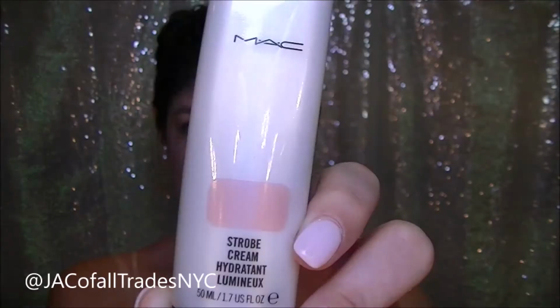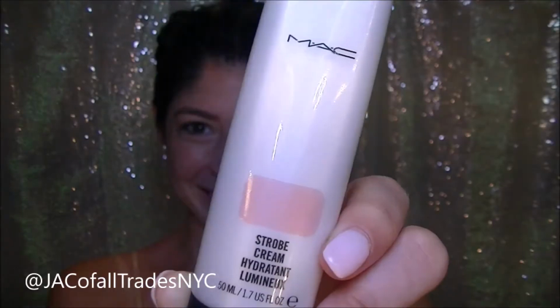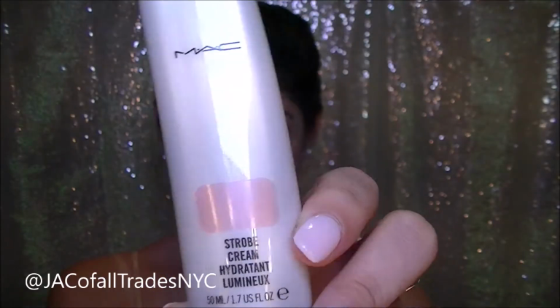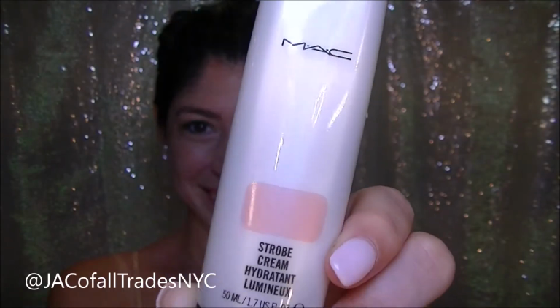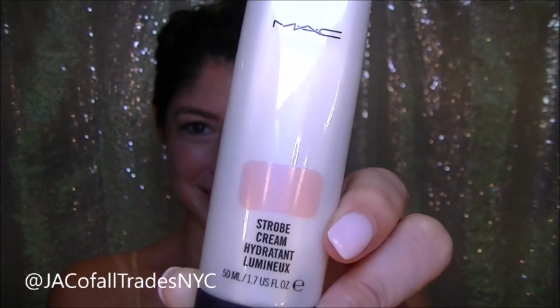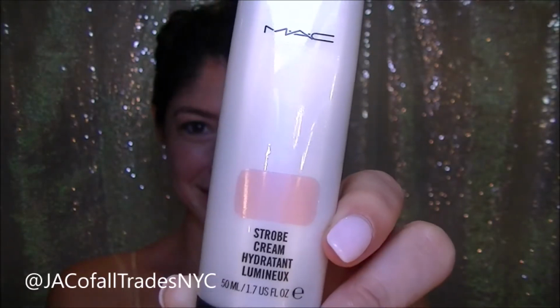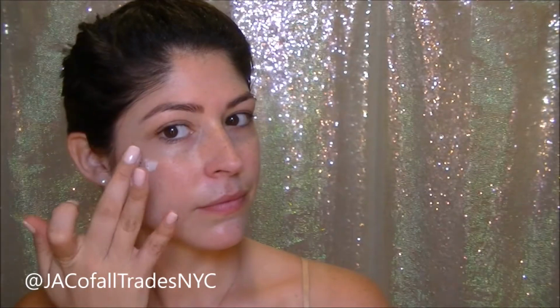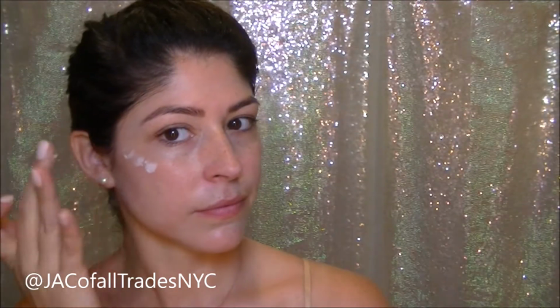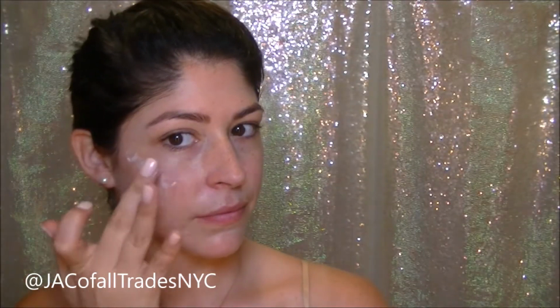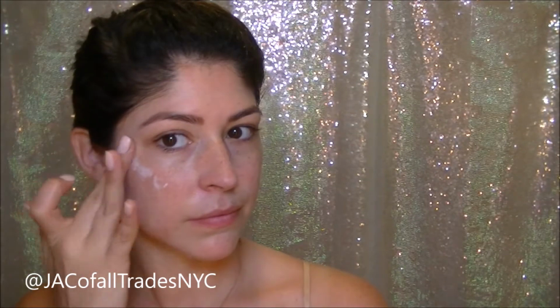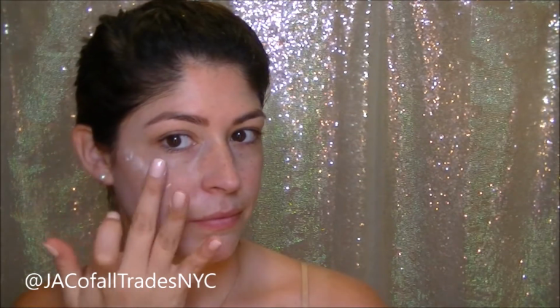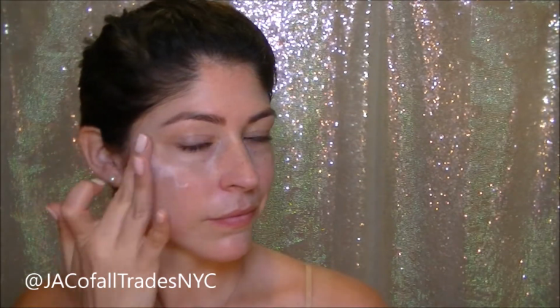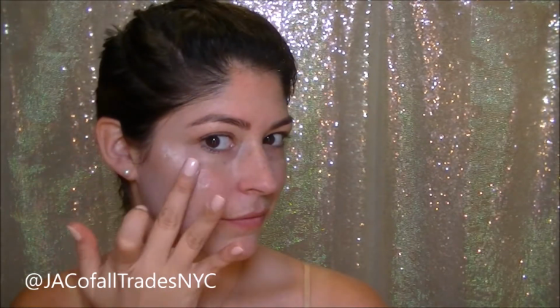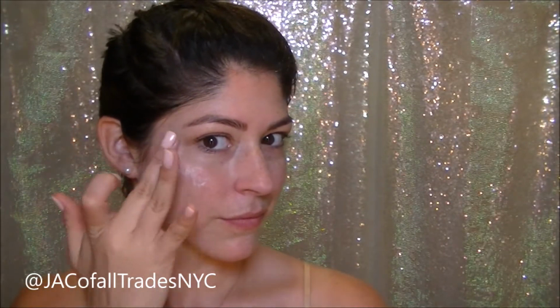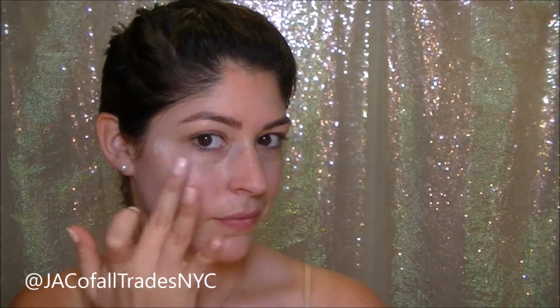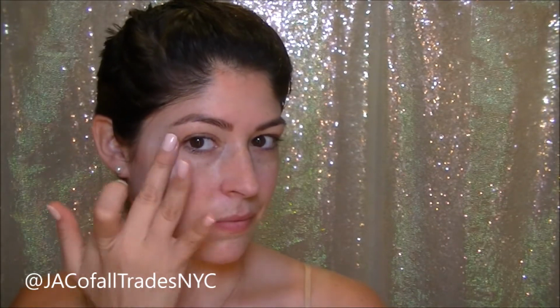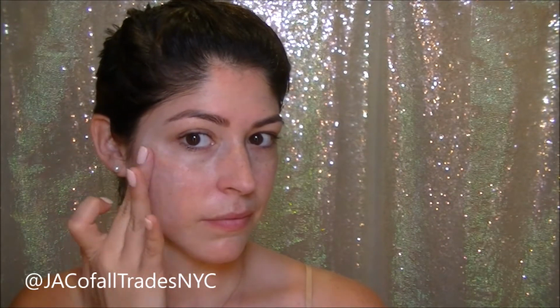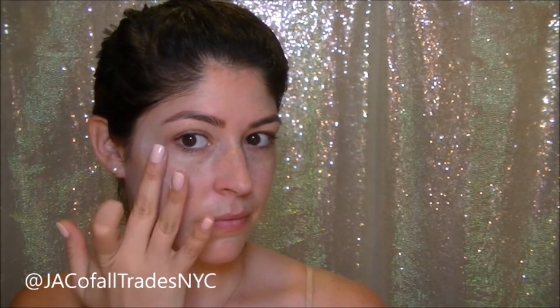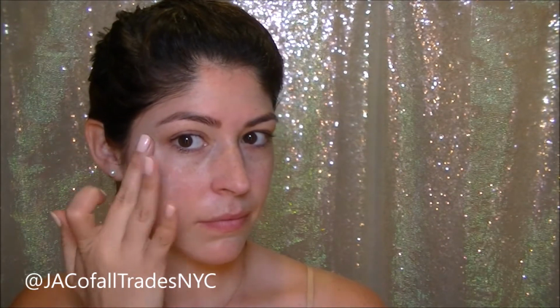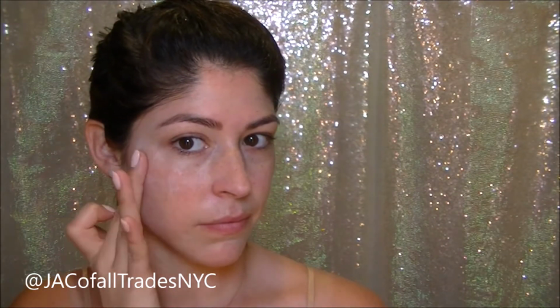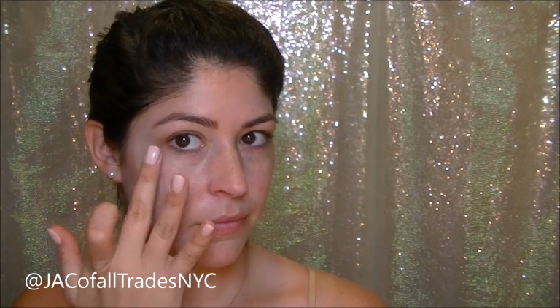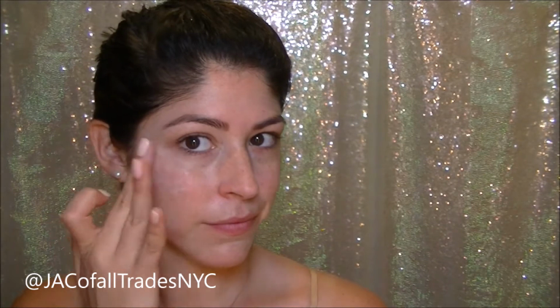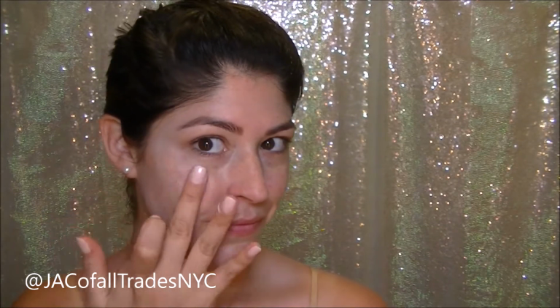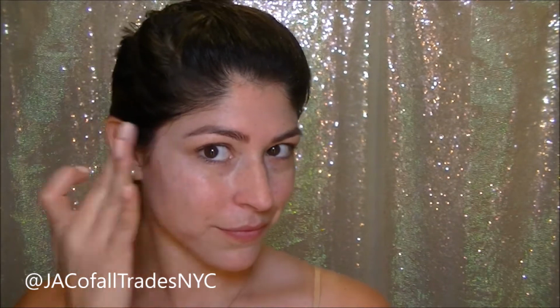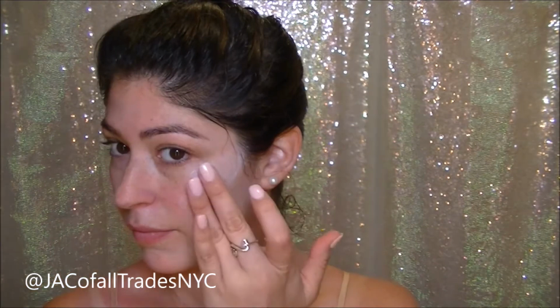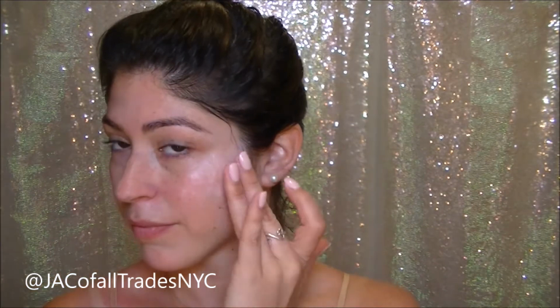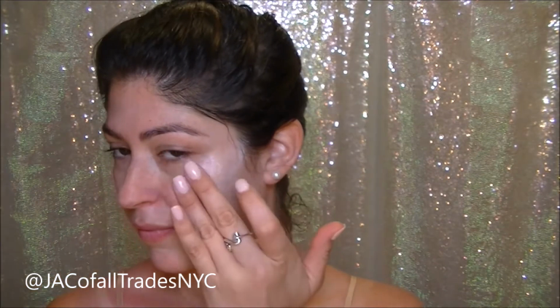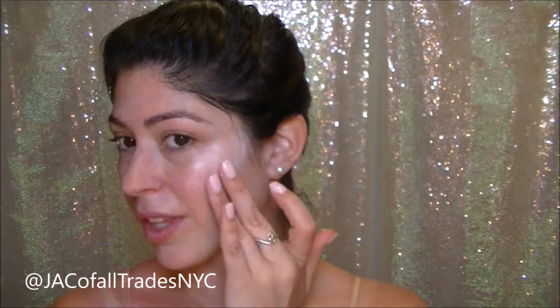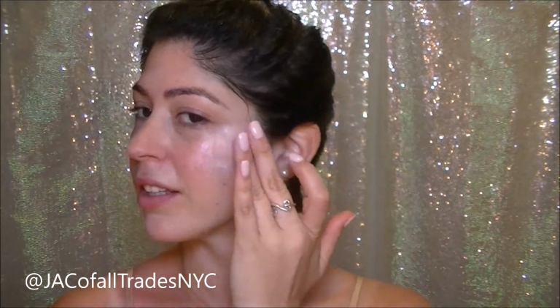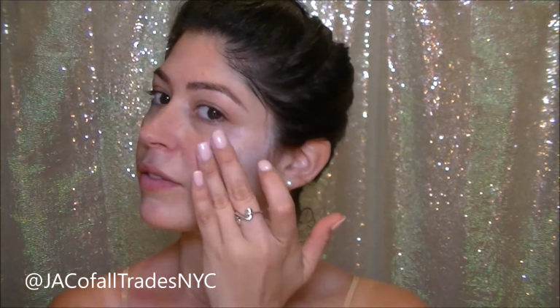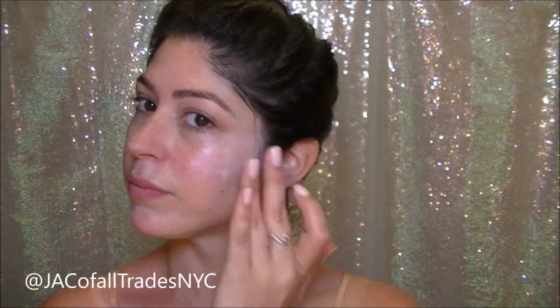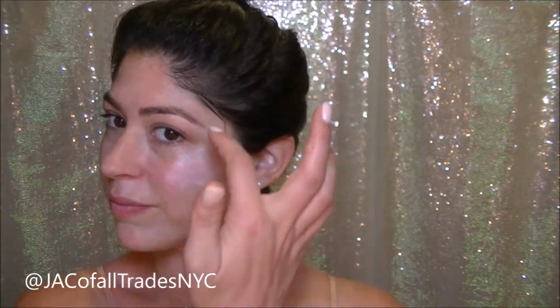I find that I get a really natural glow using the MAC Strobe Cream in Pink Light. I use this all on the high points of my face including my cheekbones, the bridge of my nose, a little bit on my forehead, and sometimes on my cupid's bow.